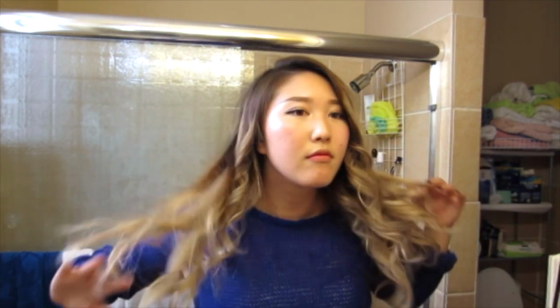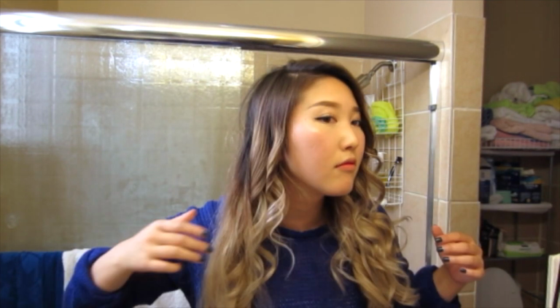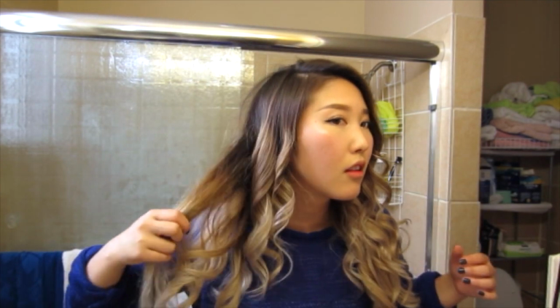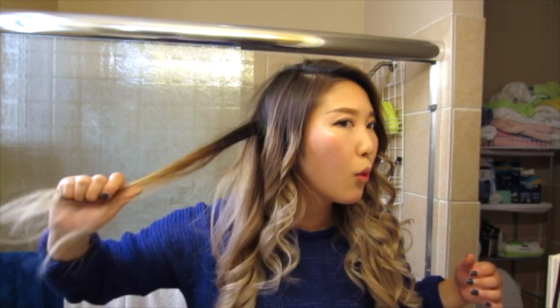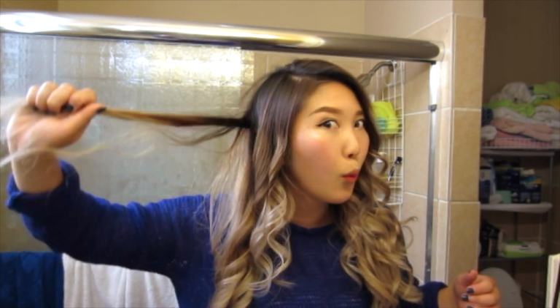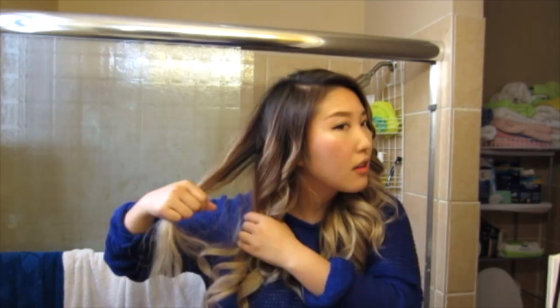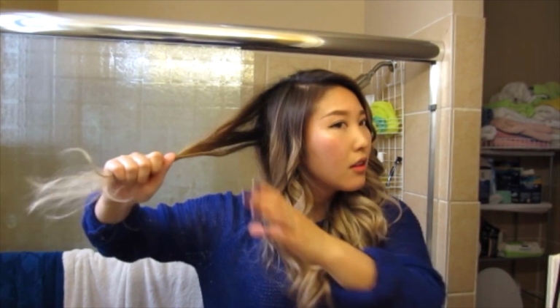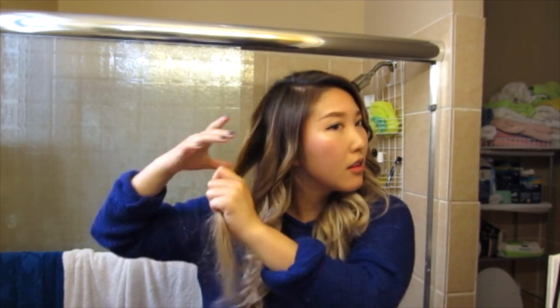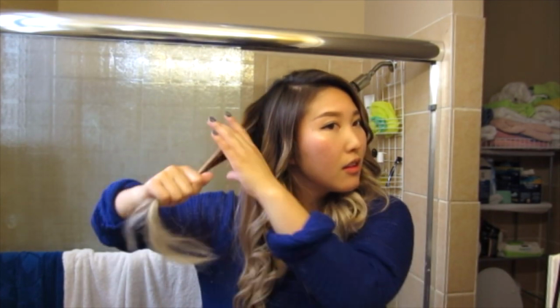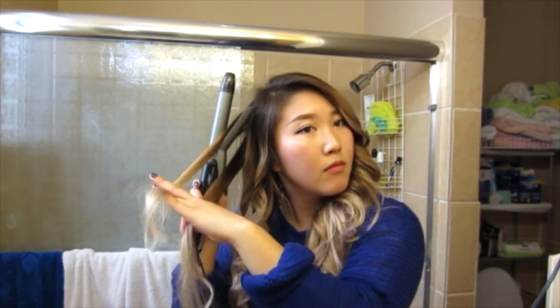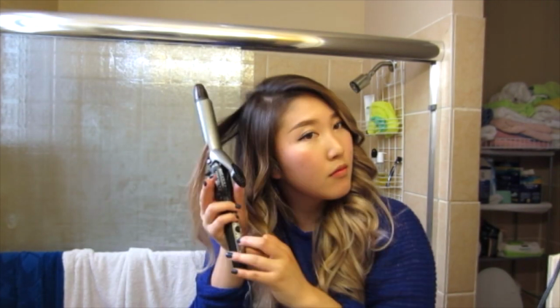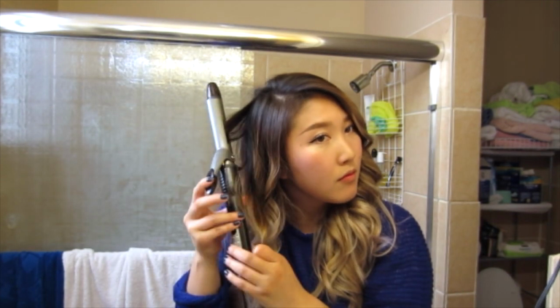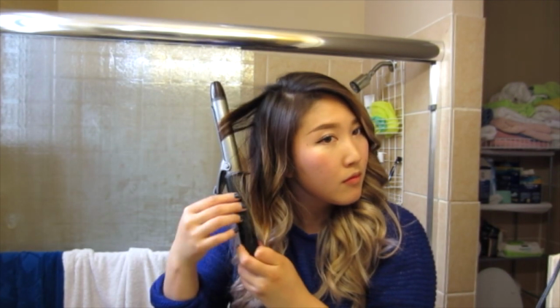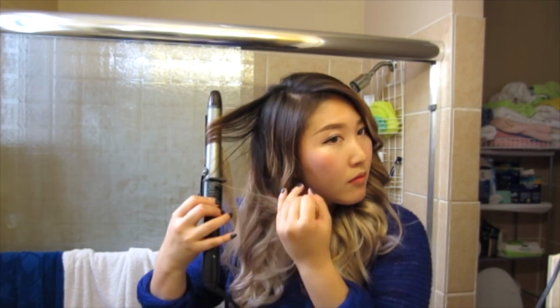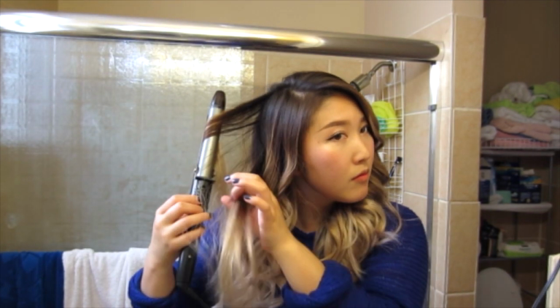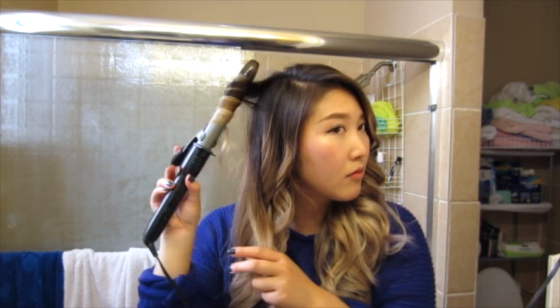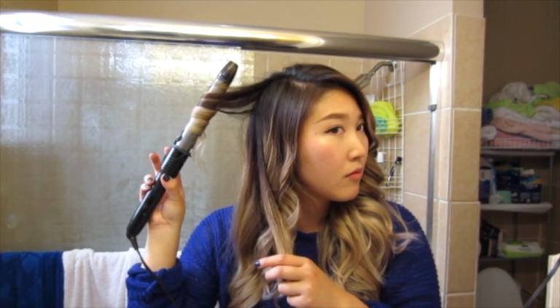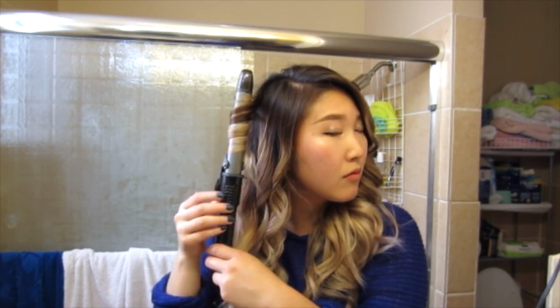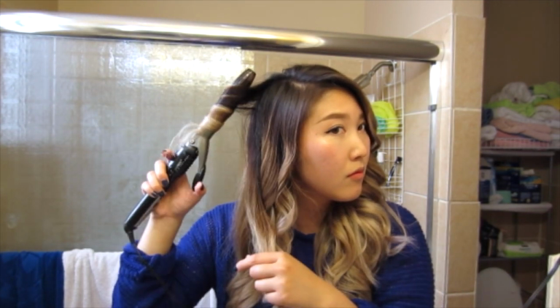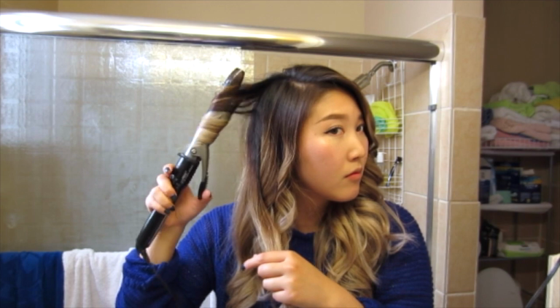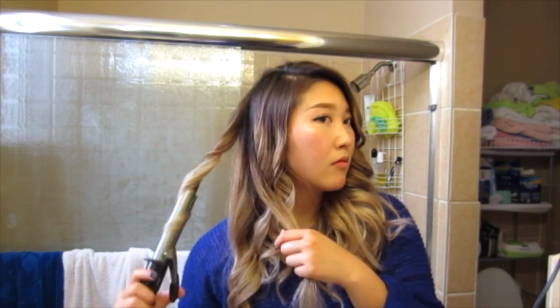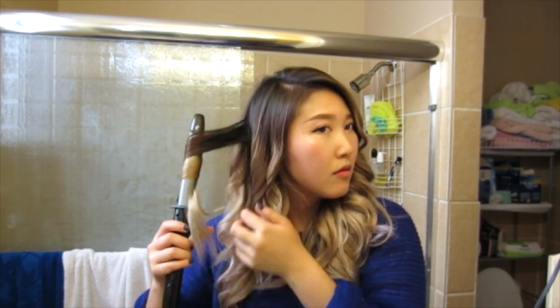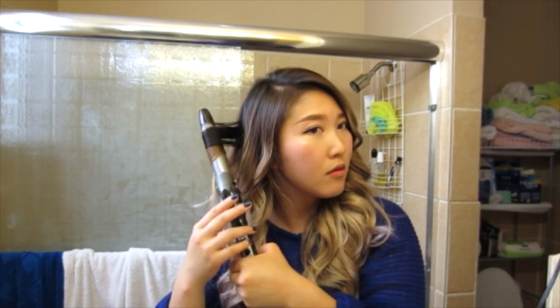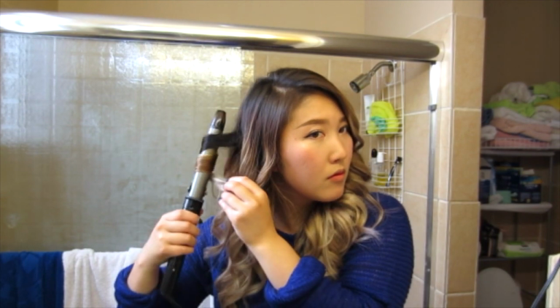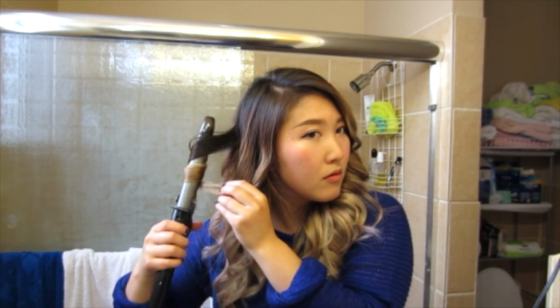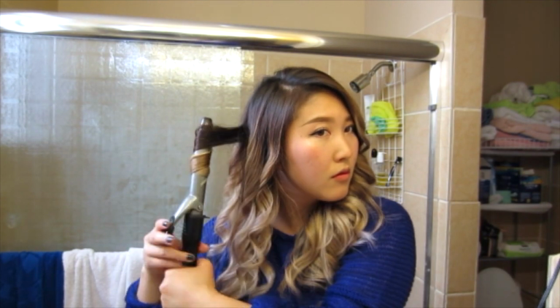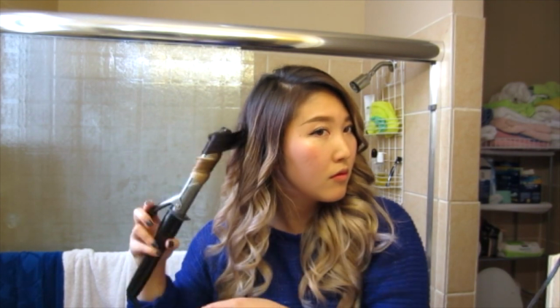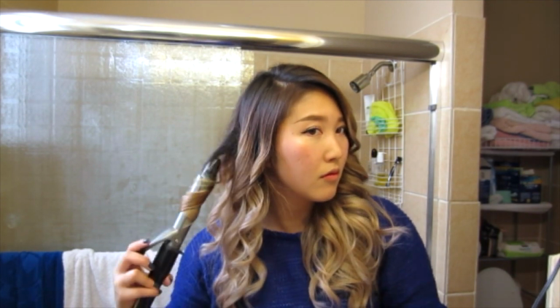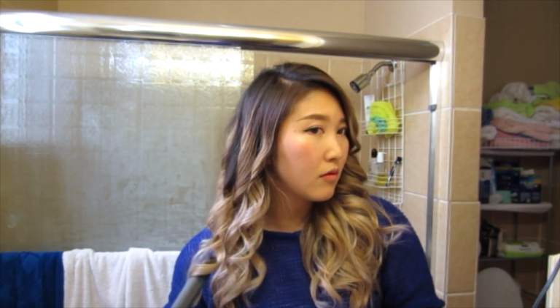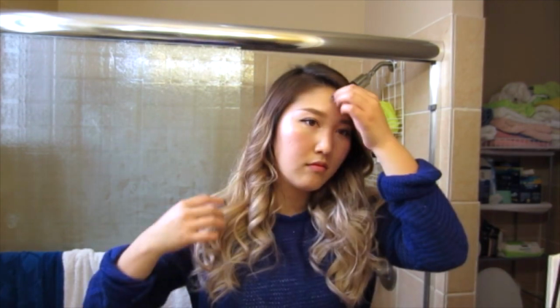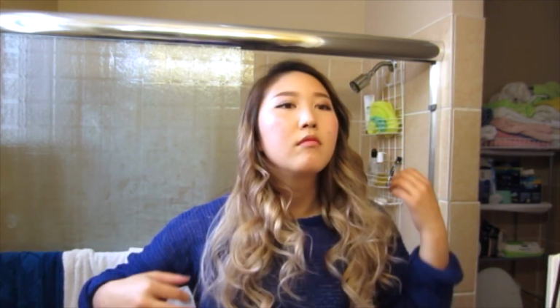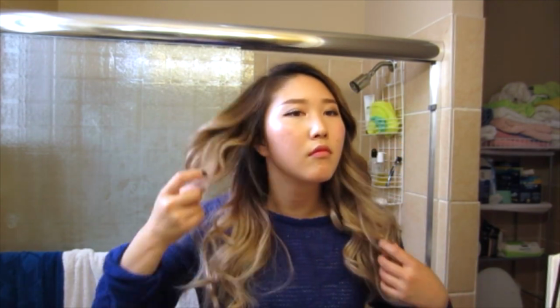As you can see, sometimes you forget to curl some parts of your hair, so just go back and retouch as needed. No harm, no foul — just keep on plugging away.